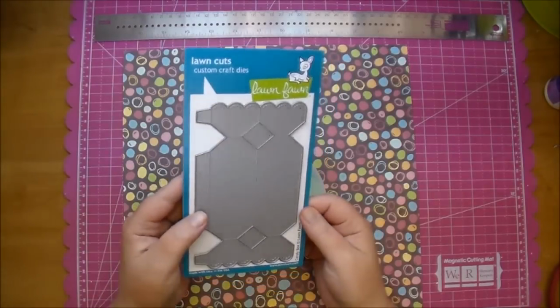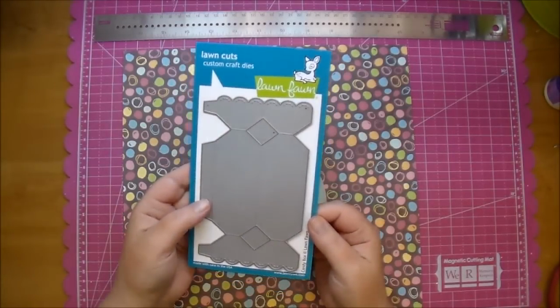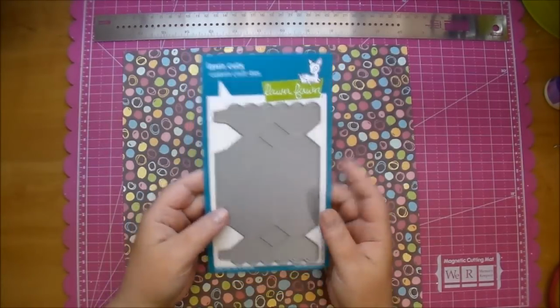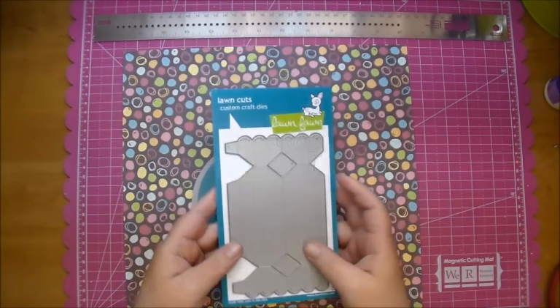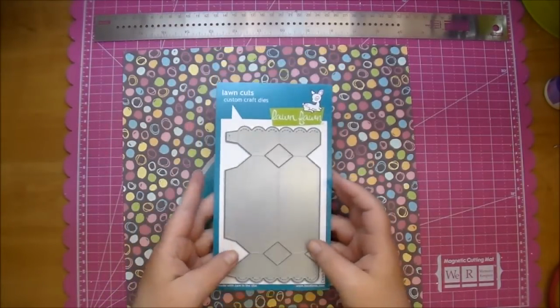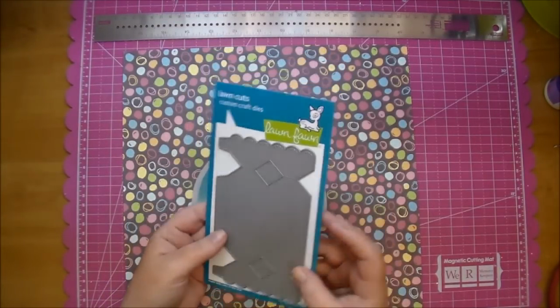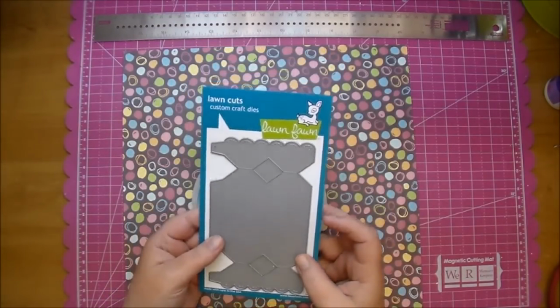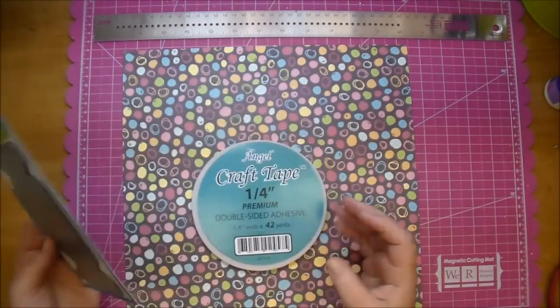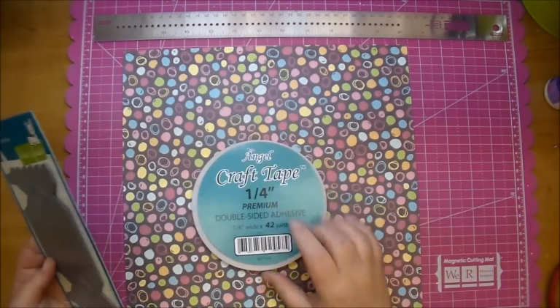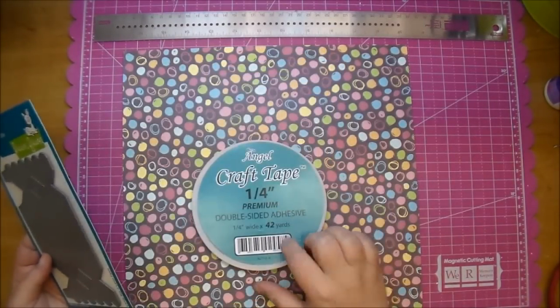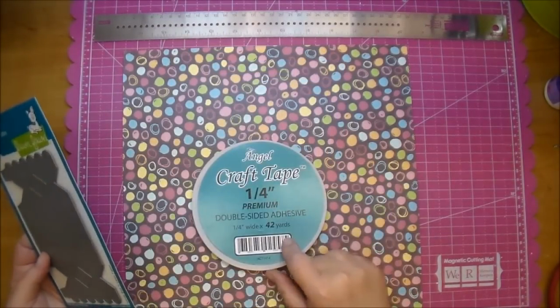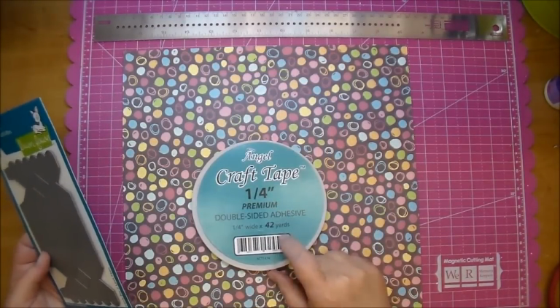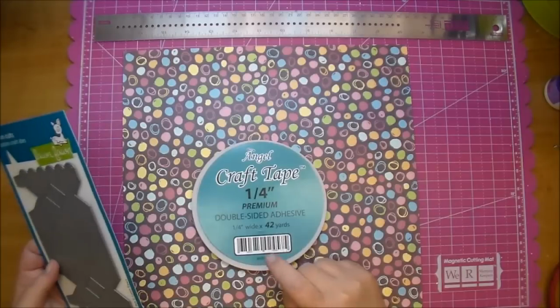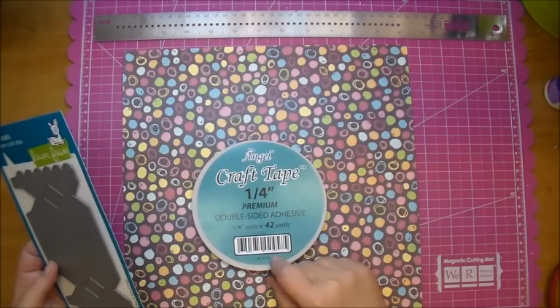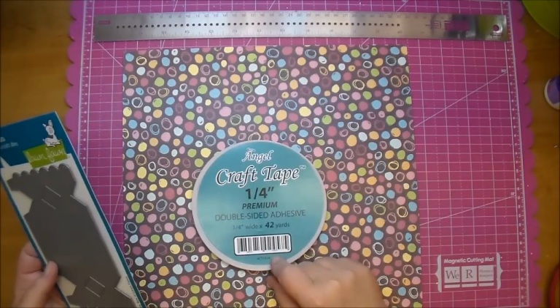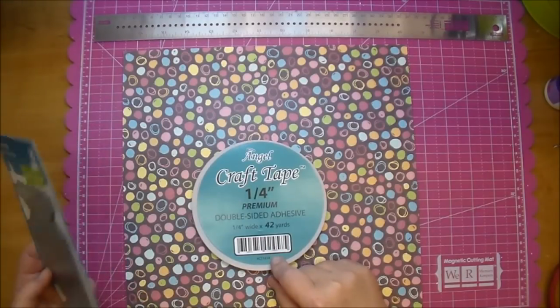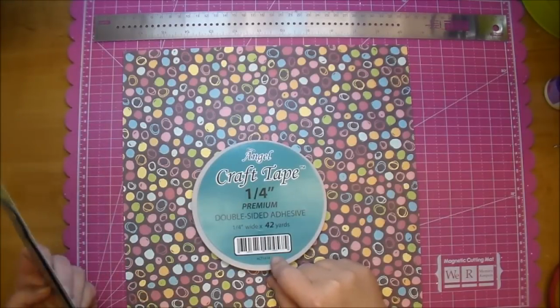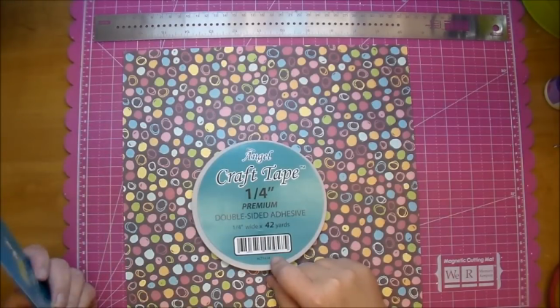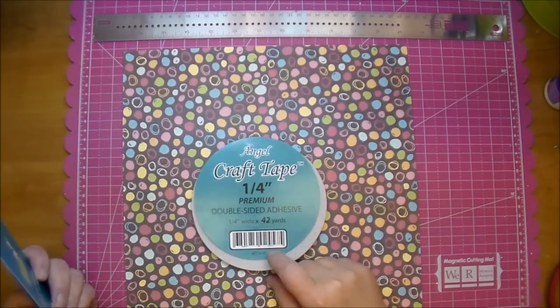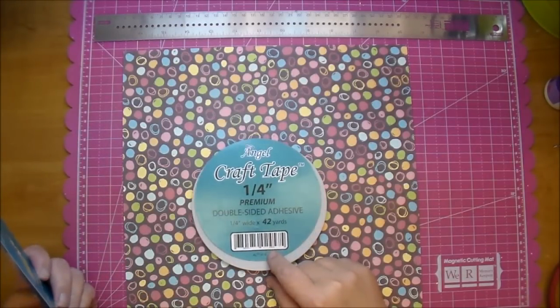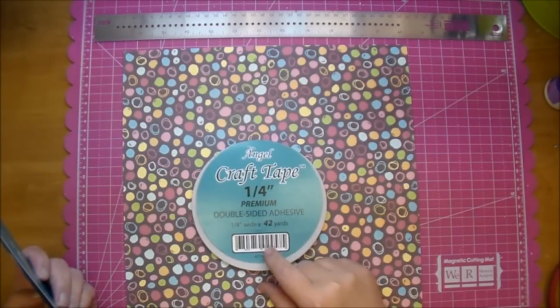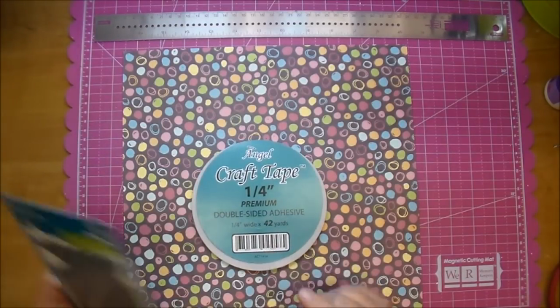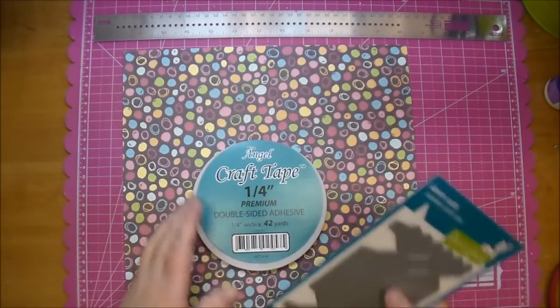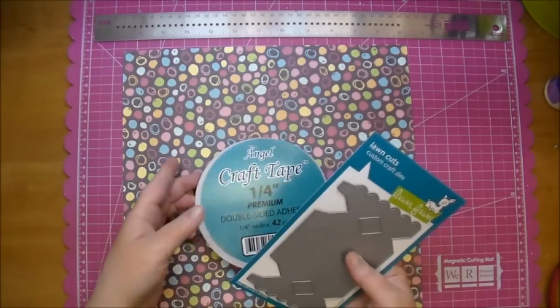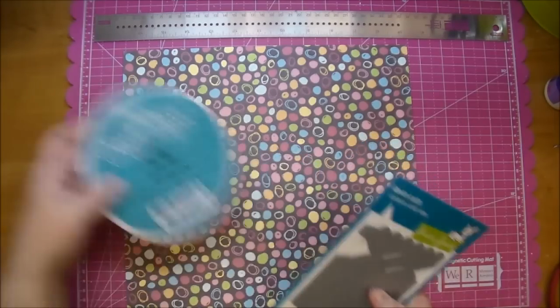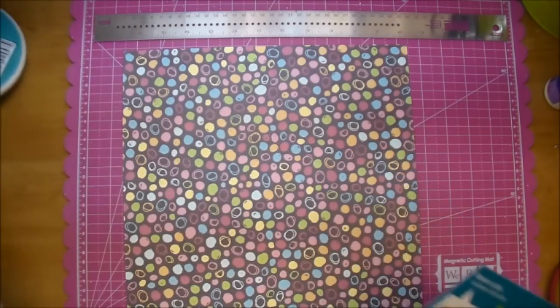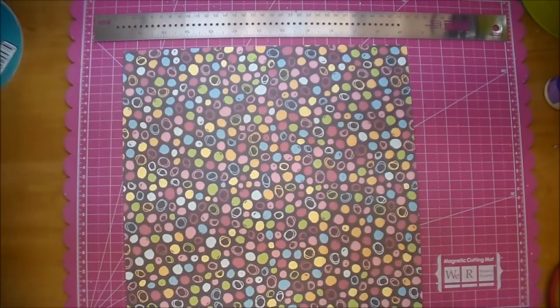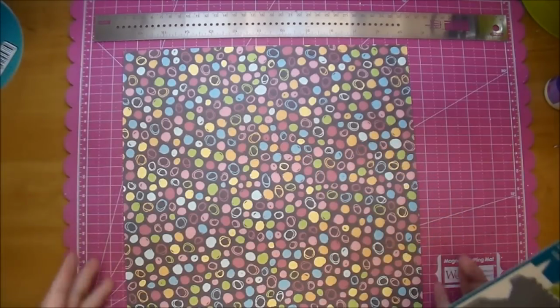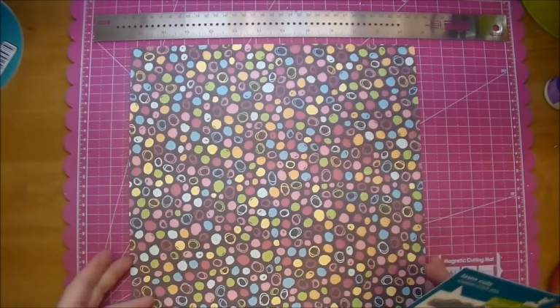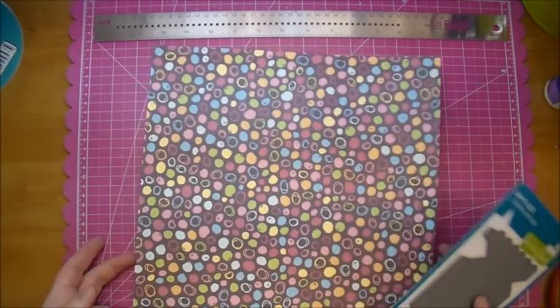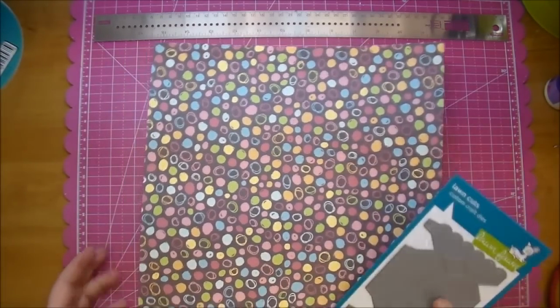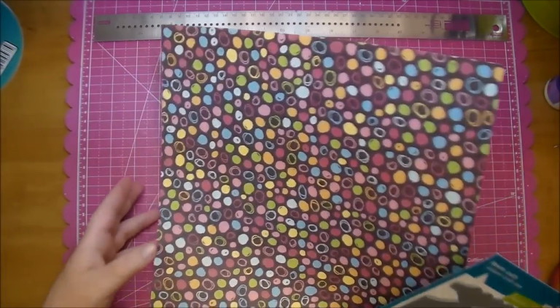This is a cute little die, and I will be using this today along with — you want to use some strong adhesive. I'm using Angel Craft in the one quarter inch. It's a double side adhesive, and I'm using some paper that I have.